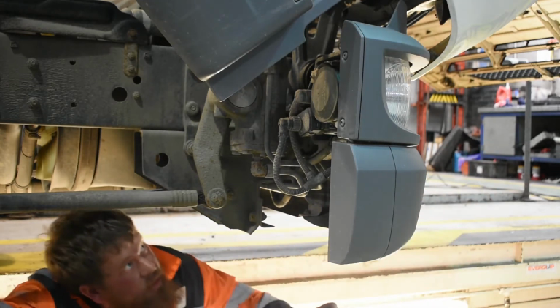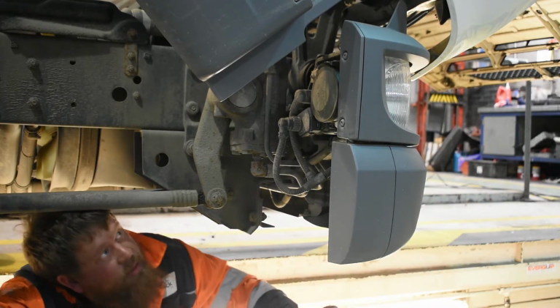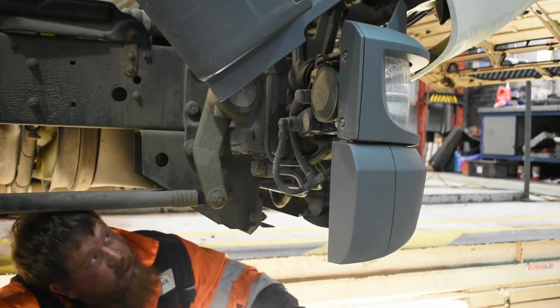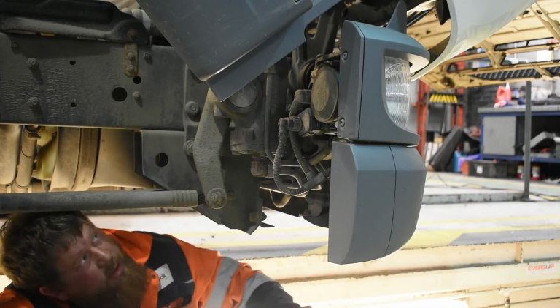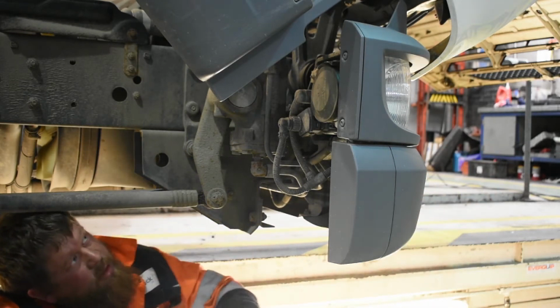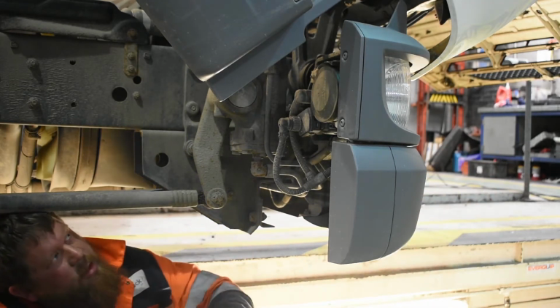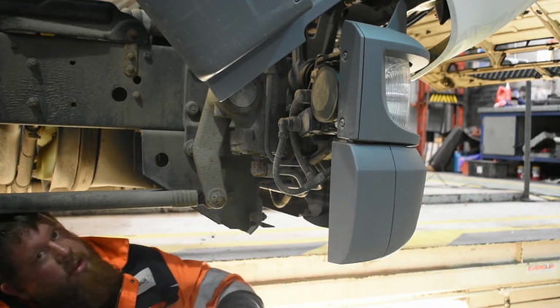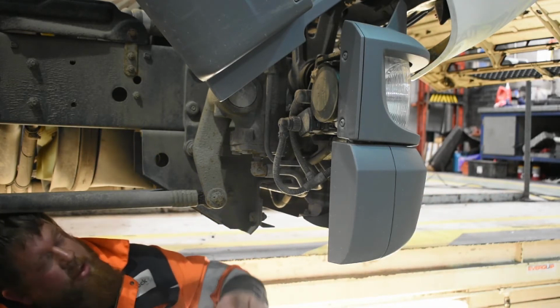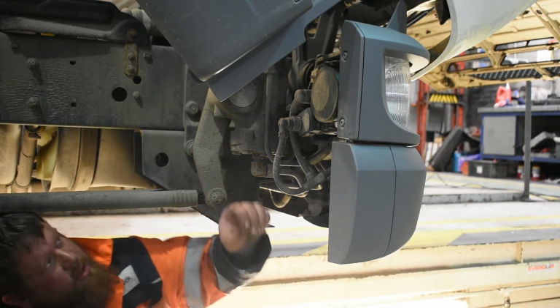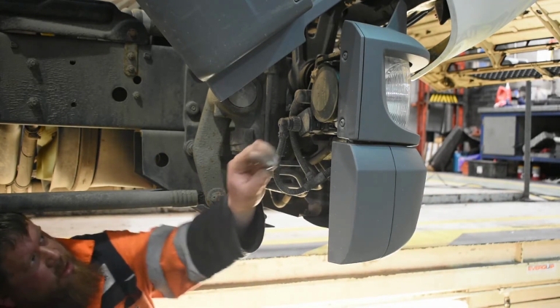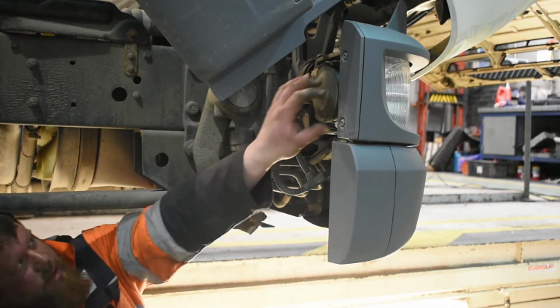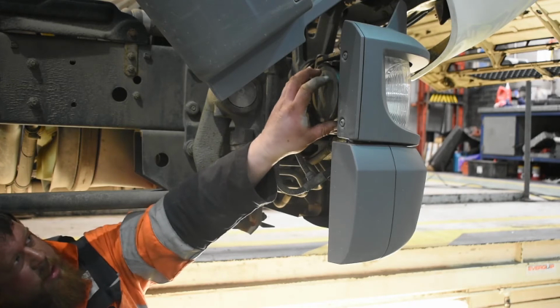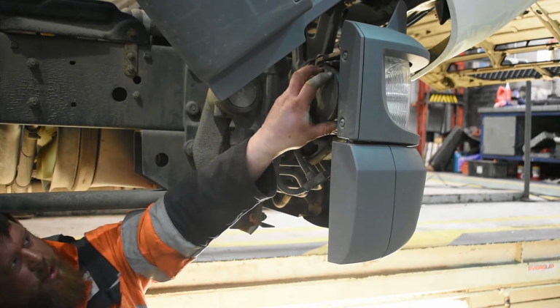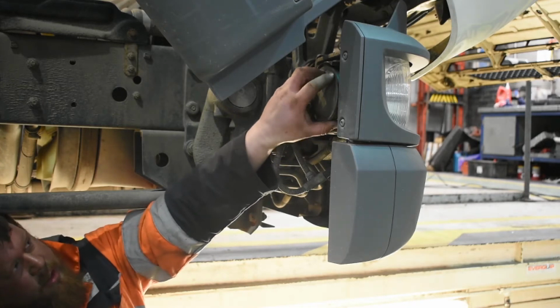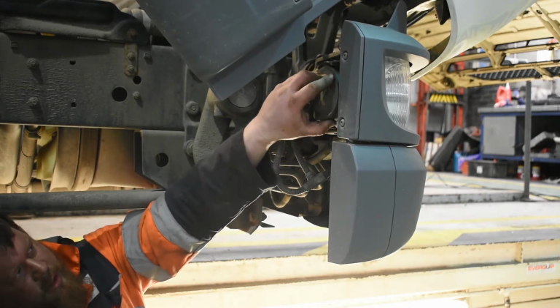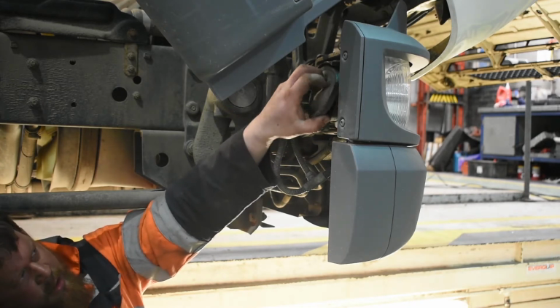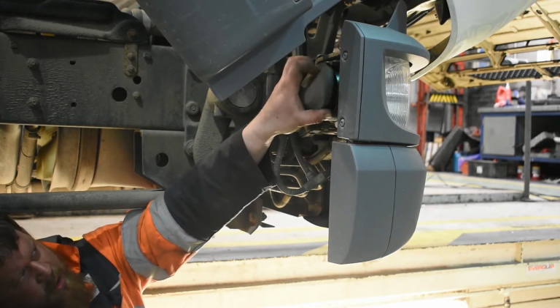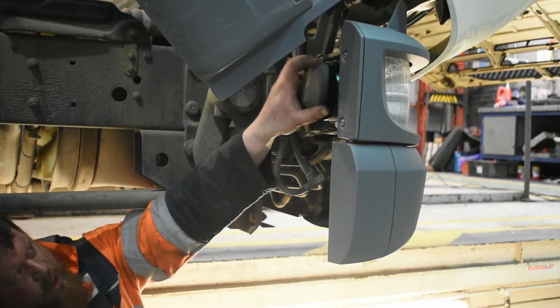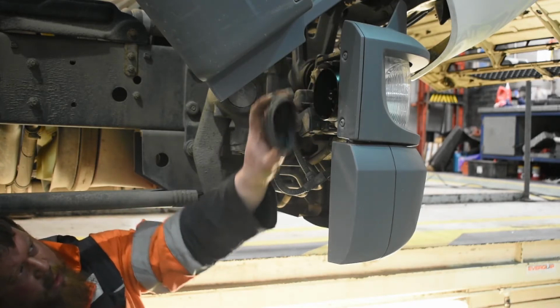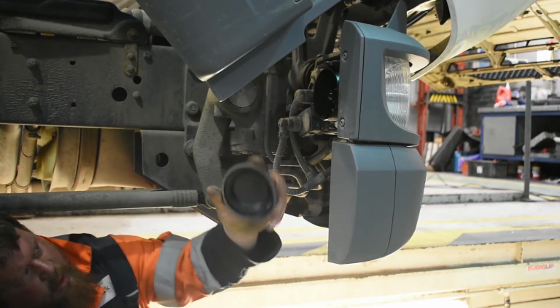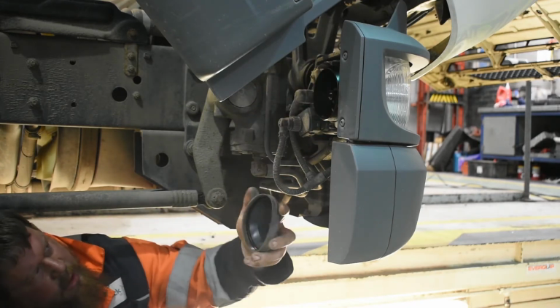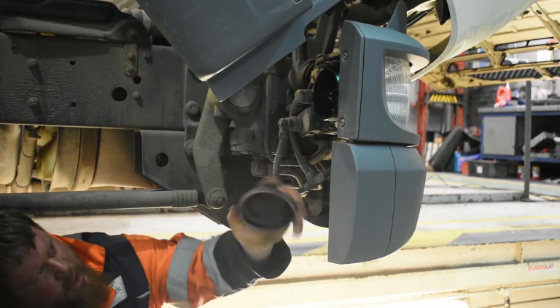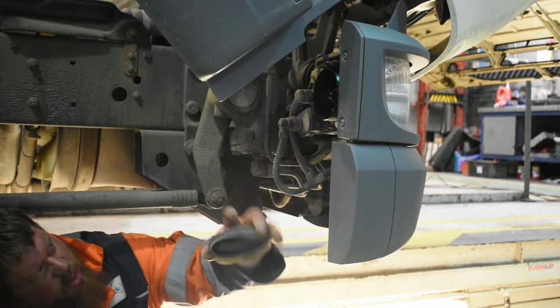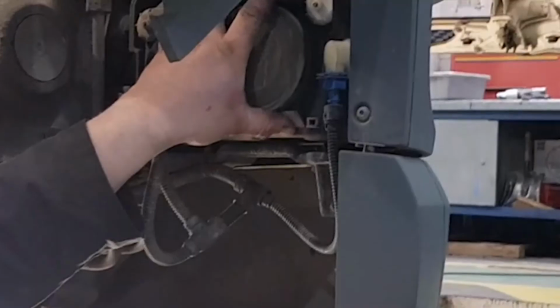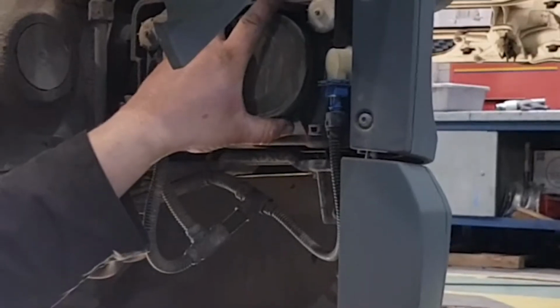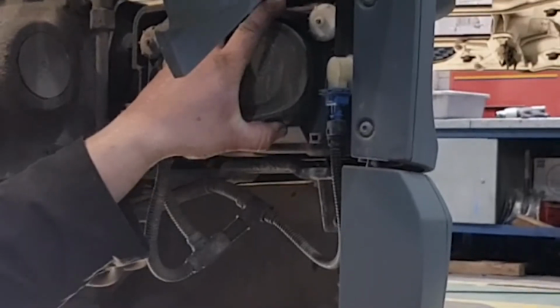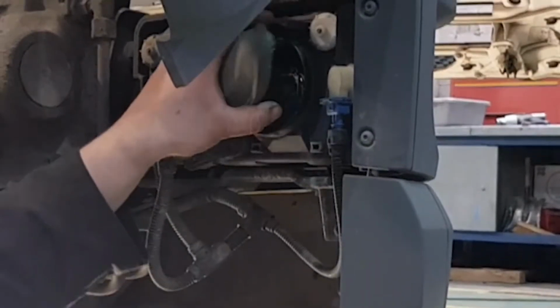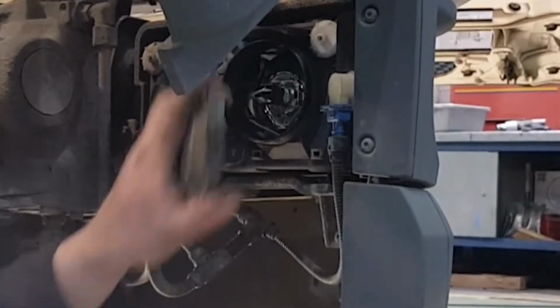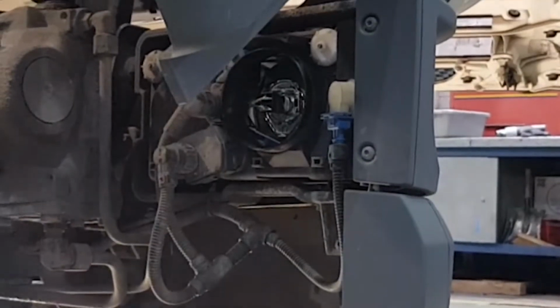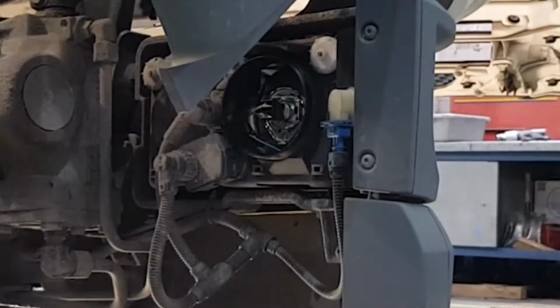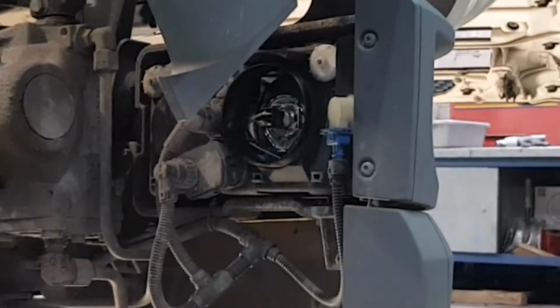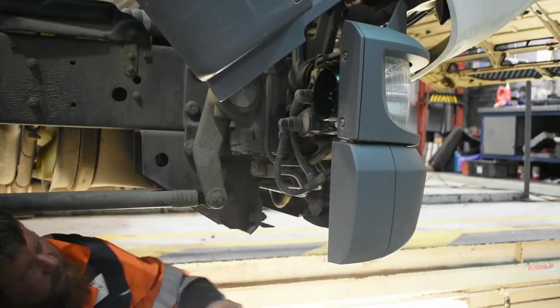To change the bulb, make sure you know which one you're going to change first of all, and then once you know, go to the back and take the rubber cap off.